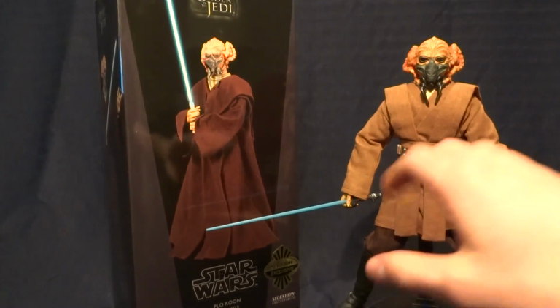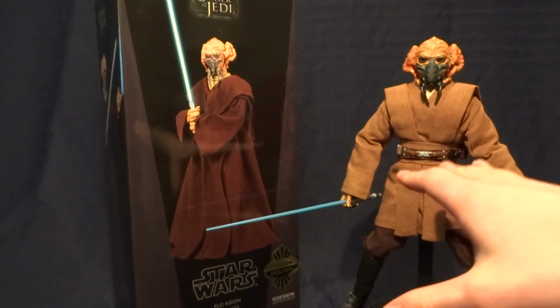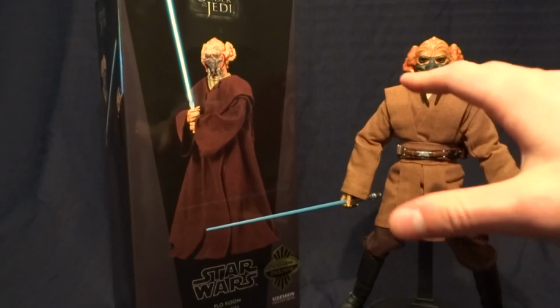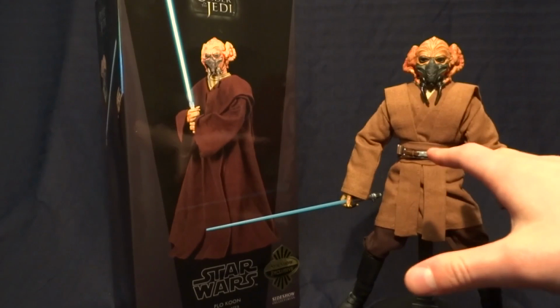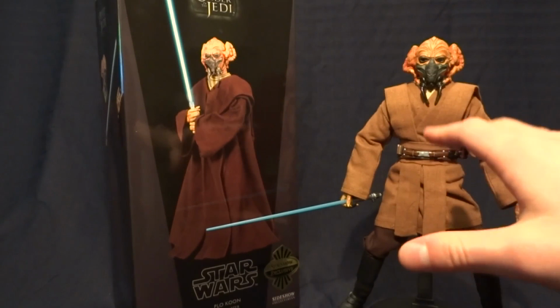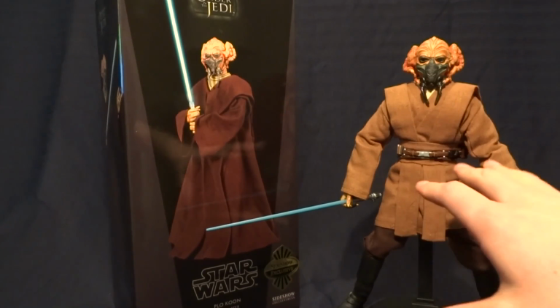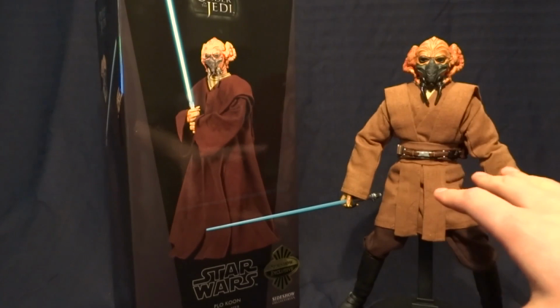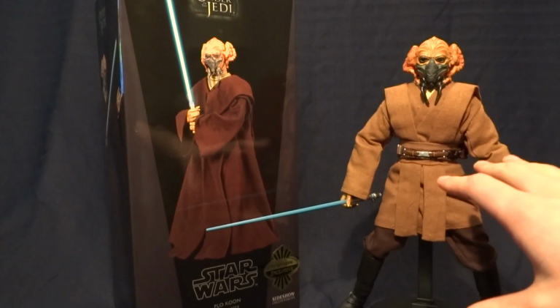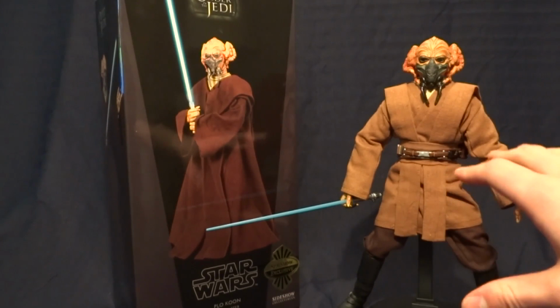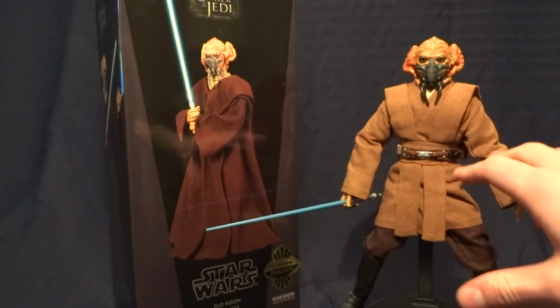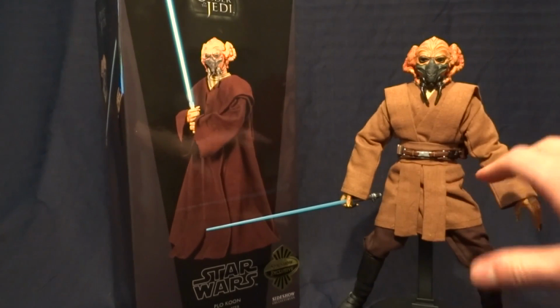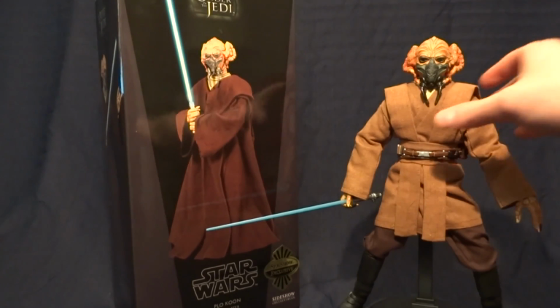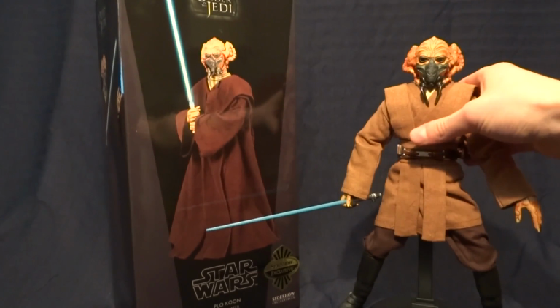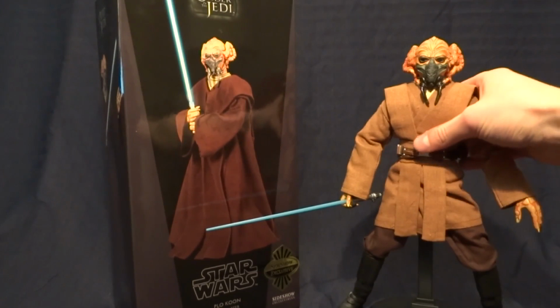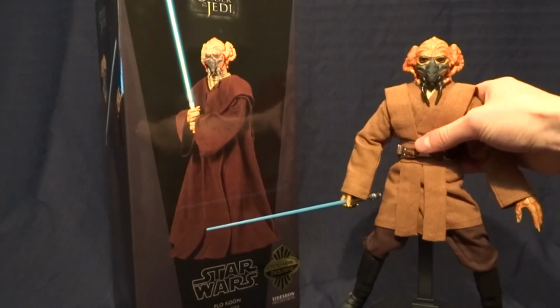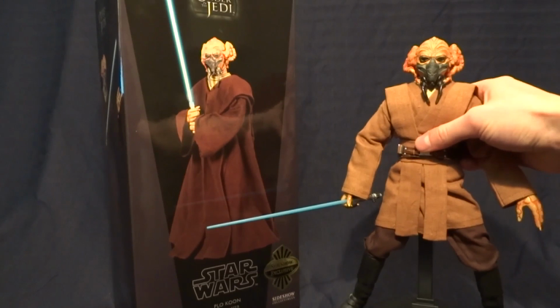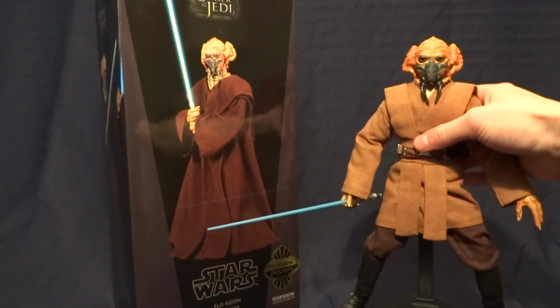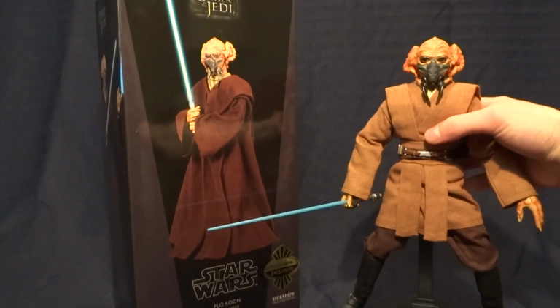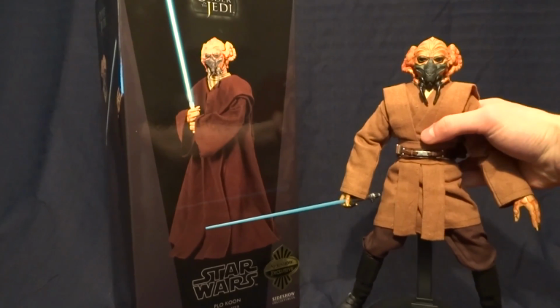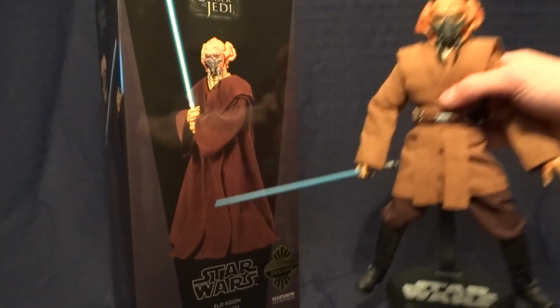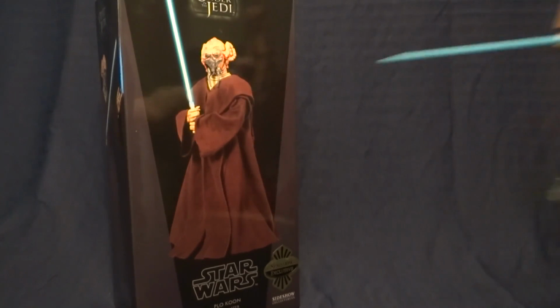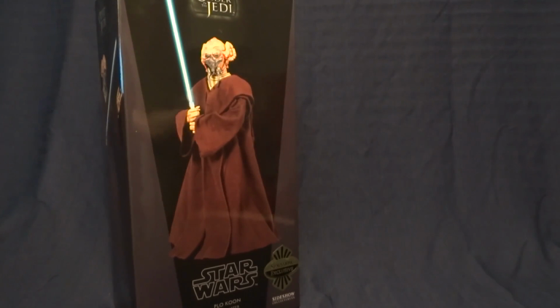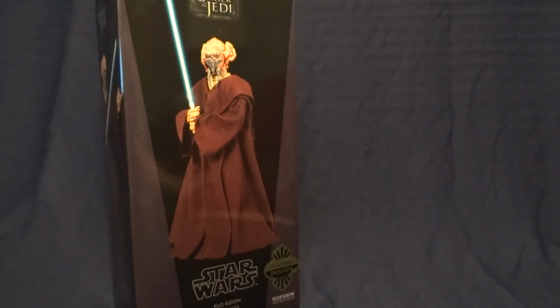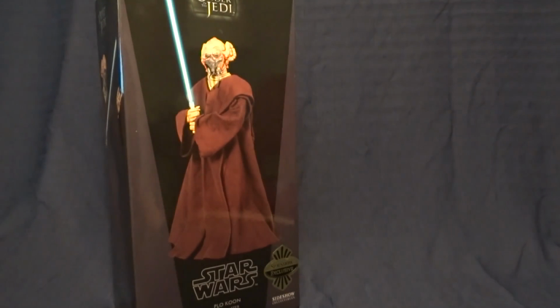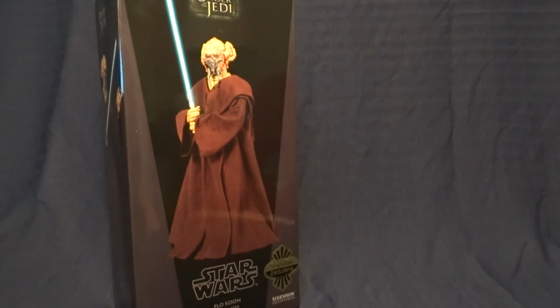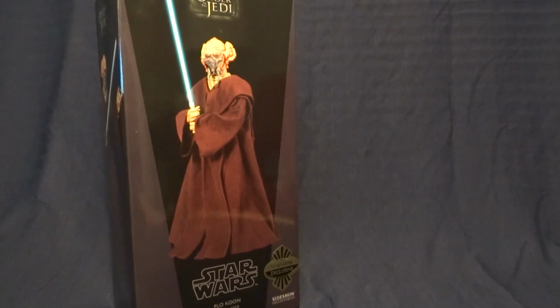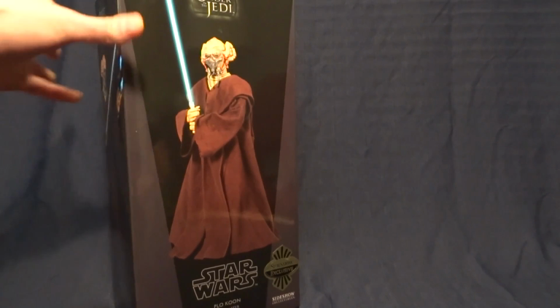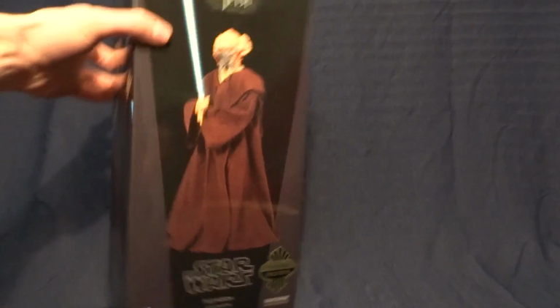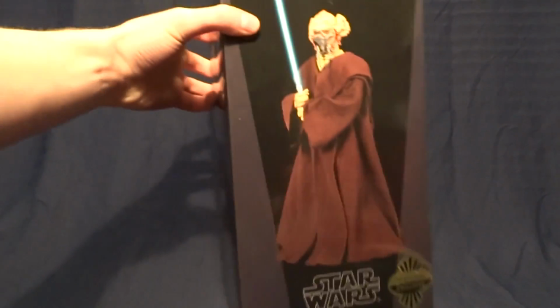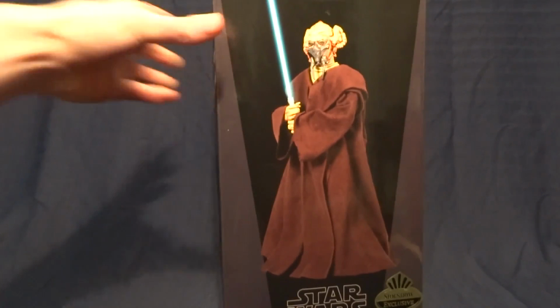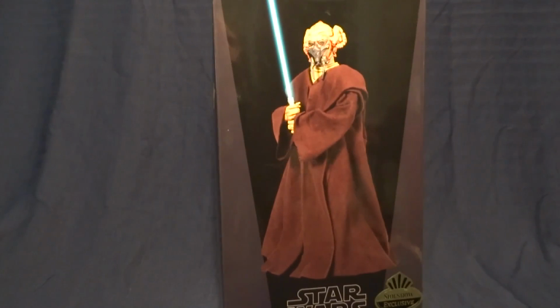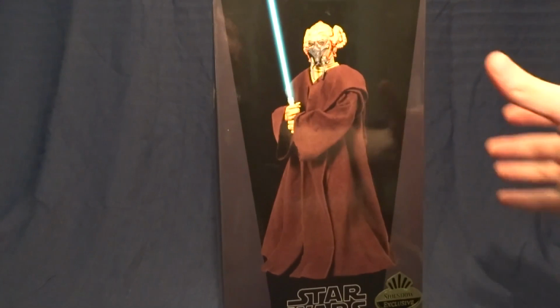This guy is really cool, but before we take a closer look at him, let's go ahead and take a look at his packaging. Like always with these larger scale figures, just bear with me — they are harder to set up so it takes longer.